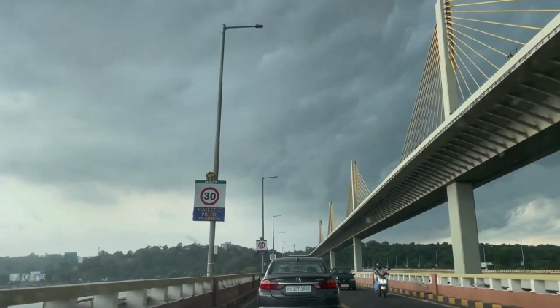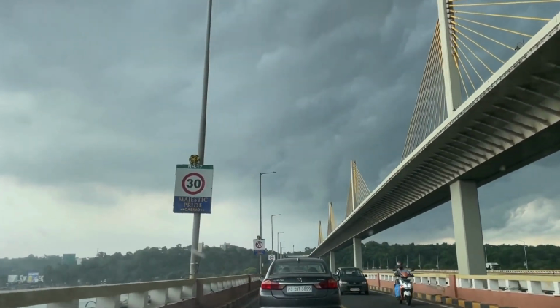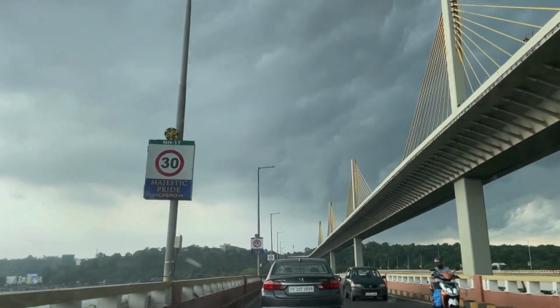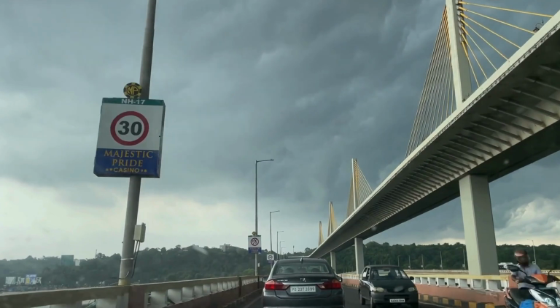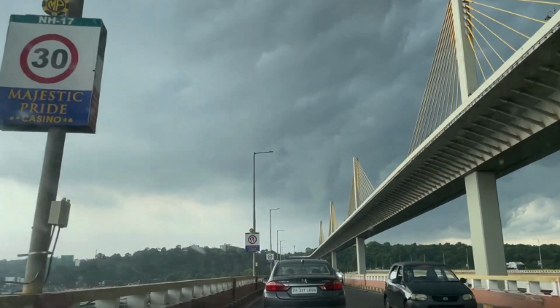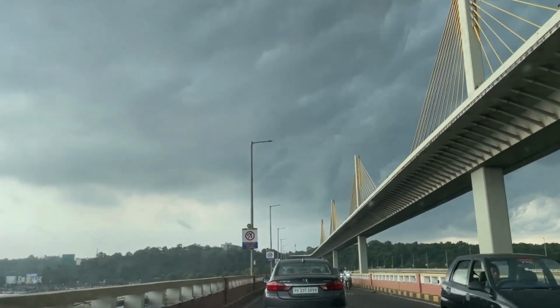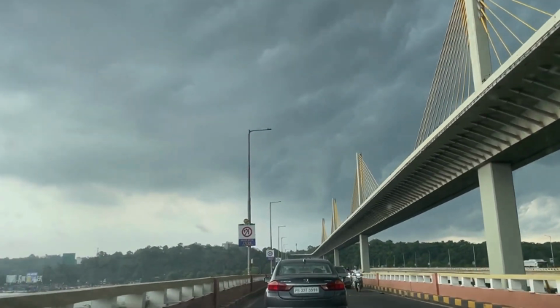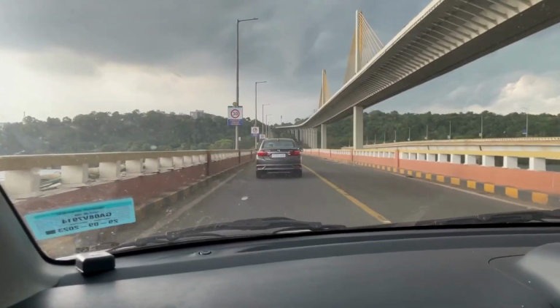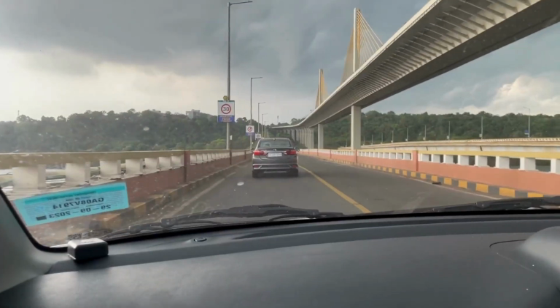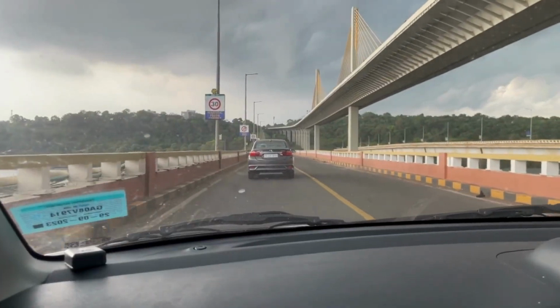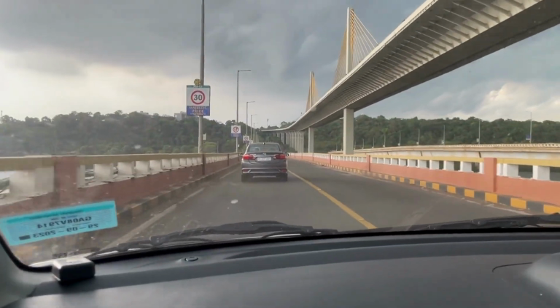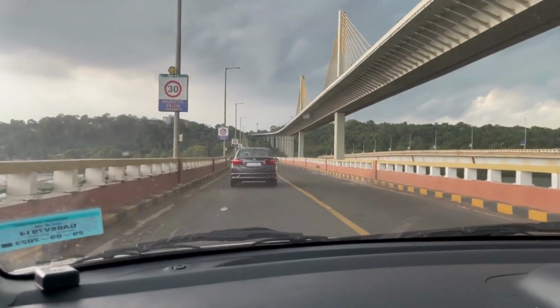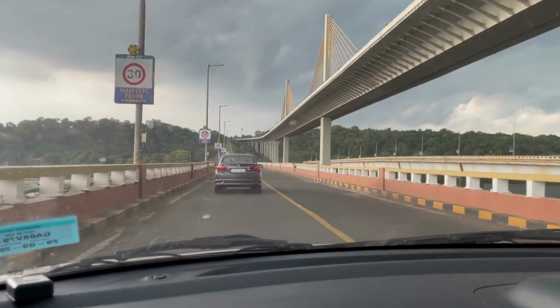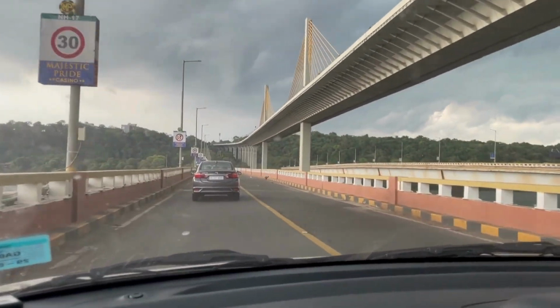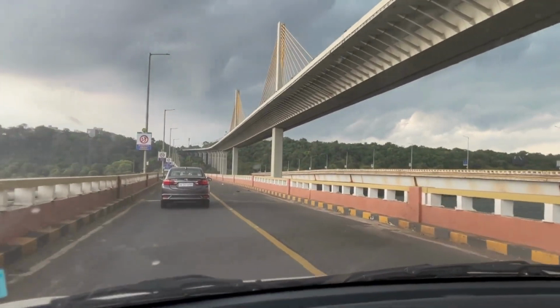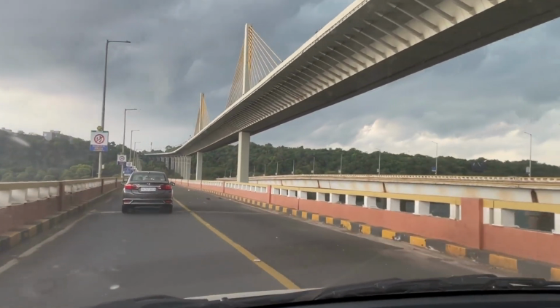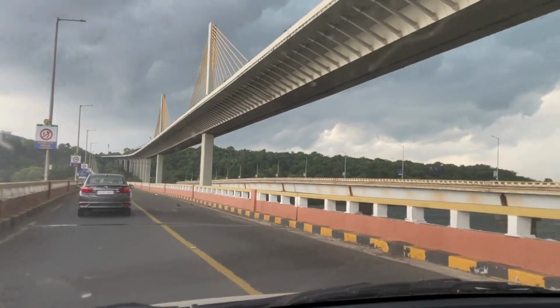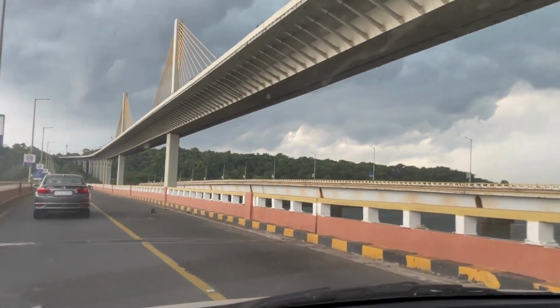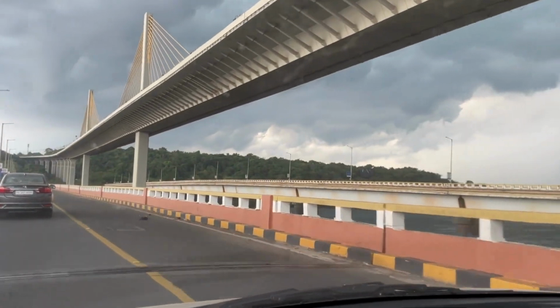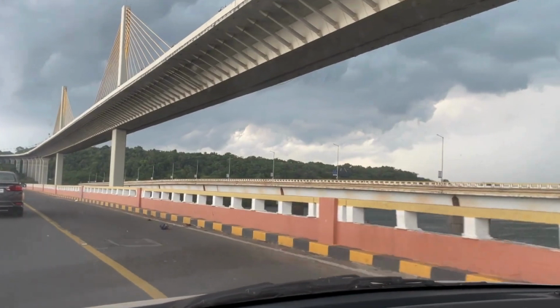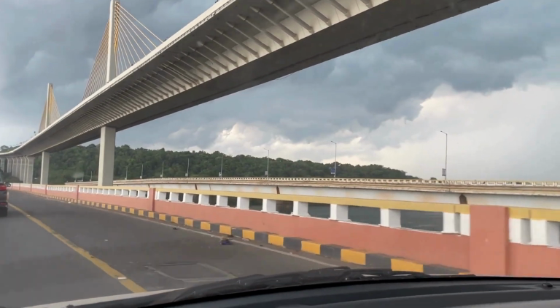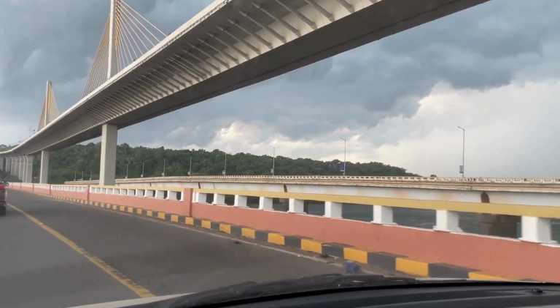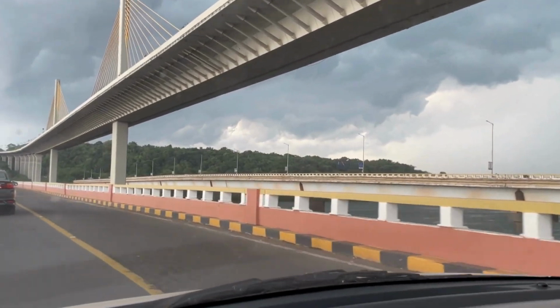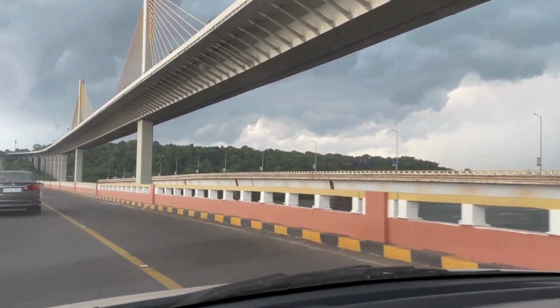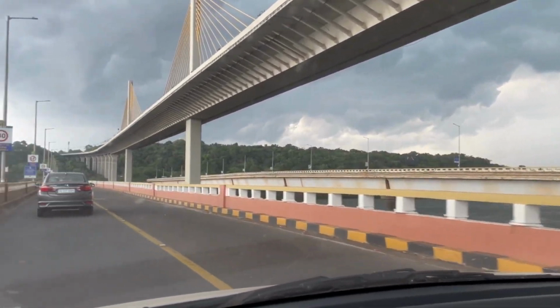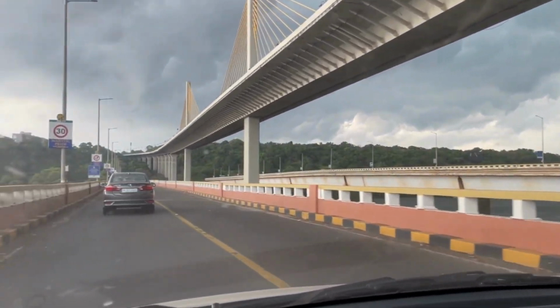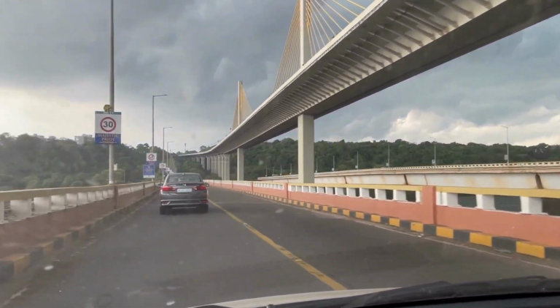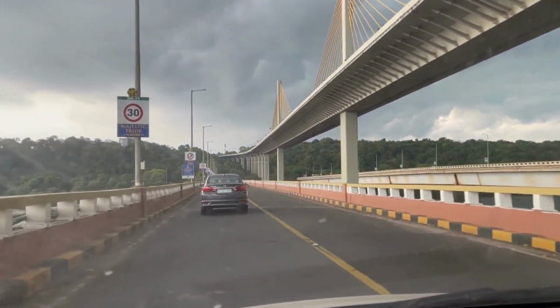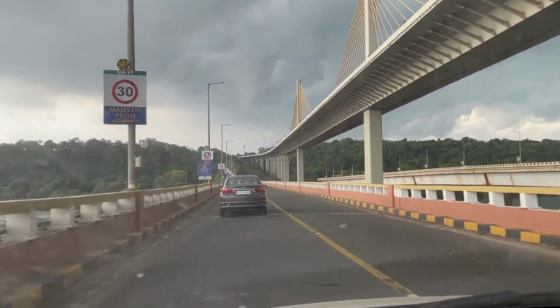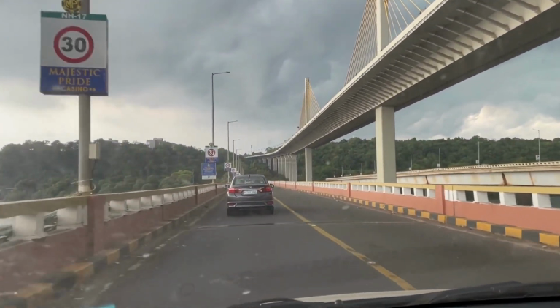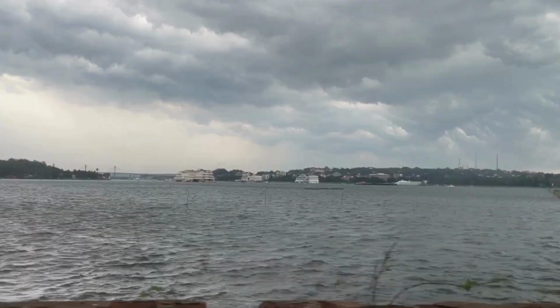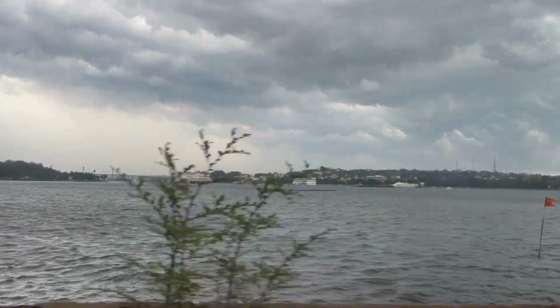While we visited here in Goa, the rains were just about to set in, so we were lucky enough to enjoy both South and North Goa in bright sun and also witness these amazing cloudy landscapes.